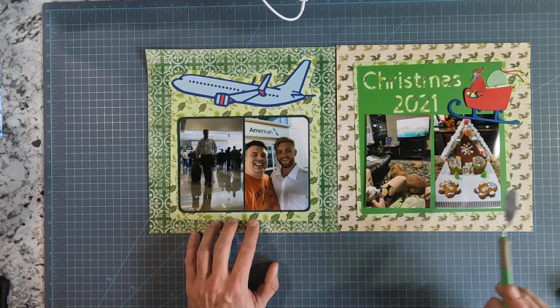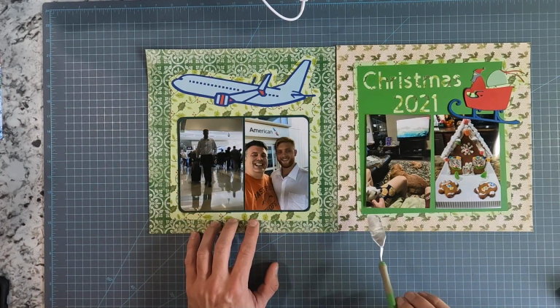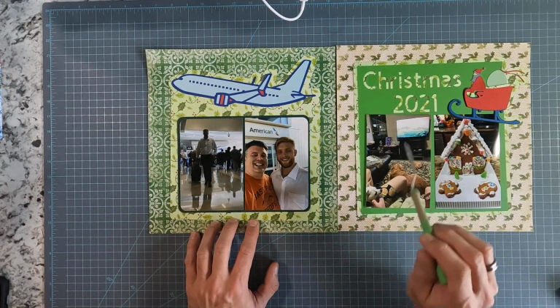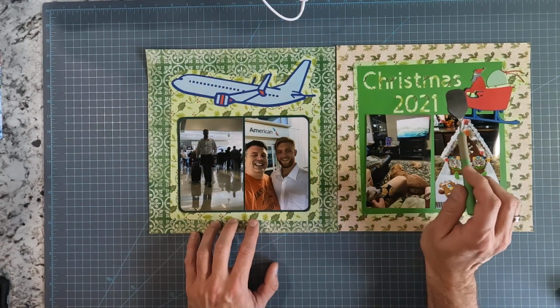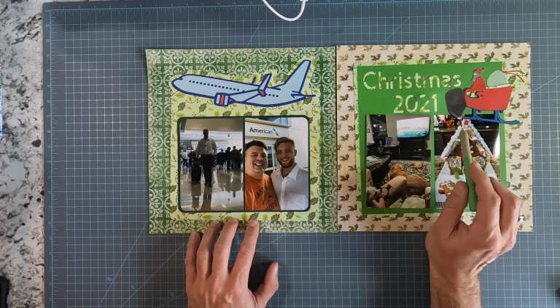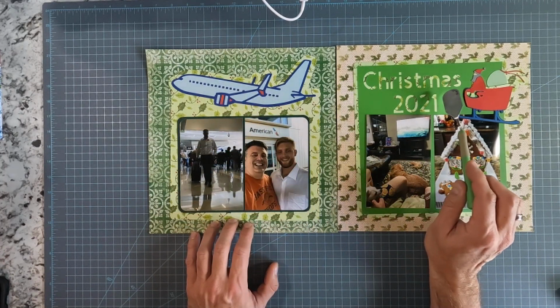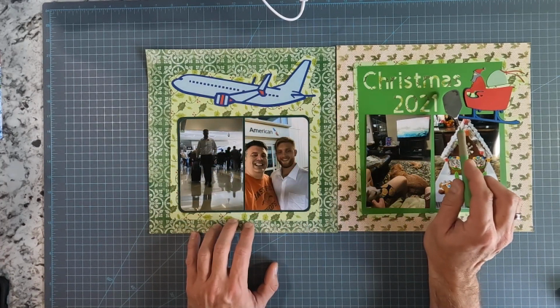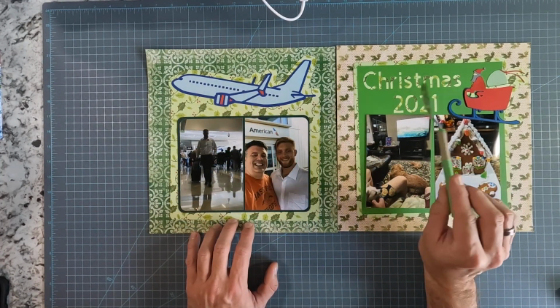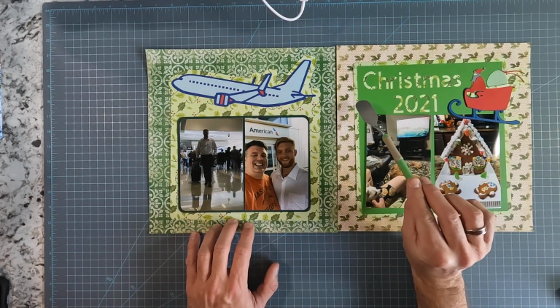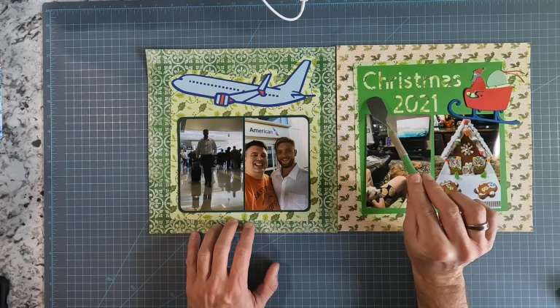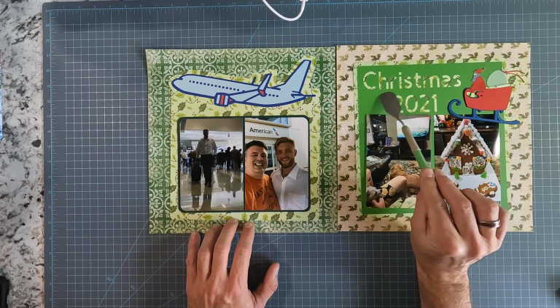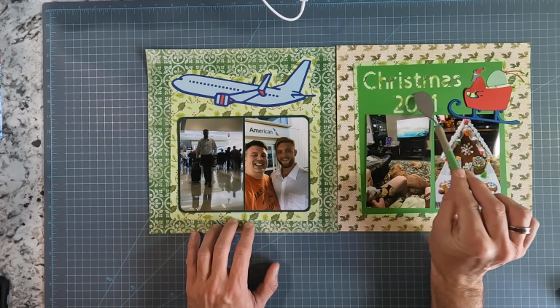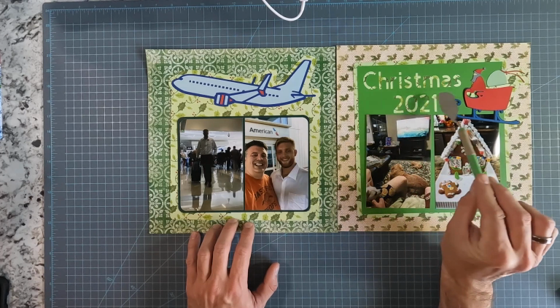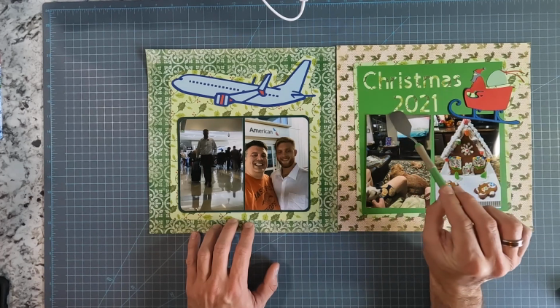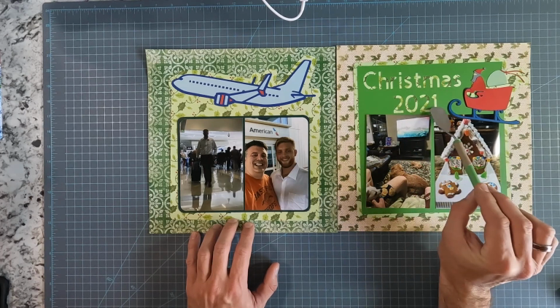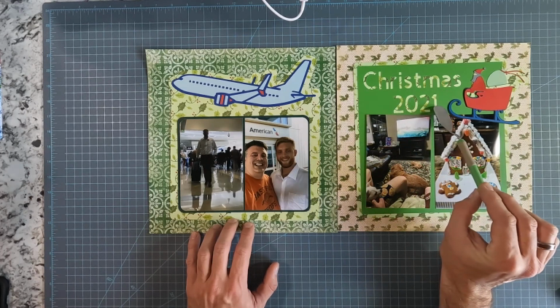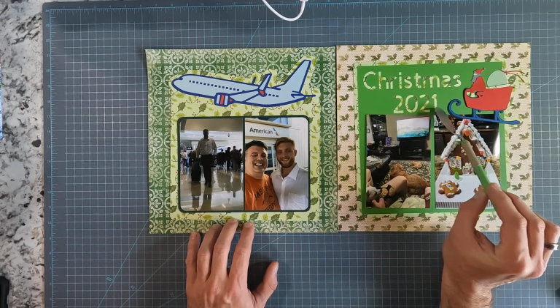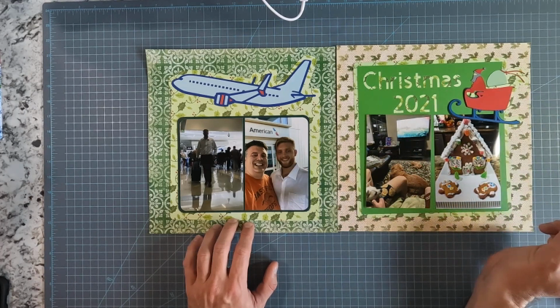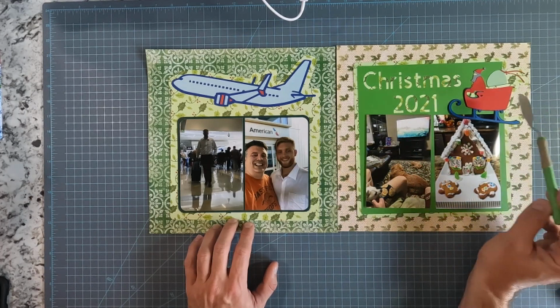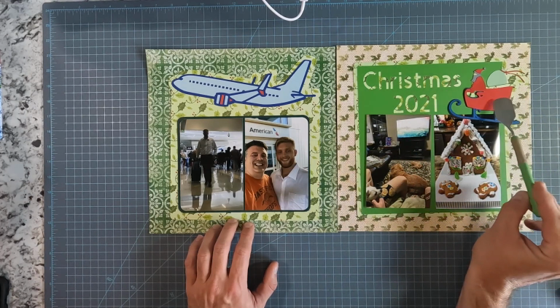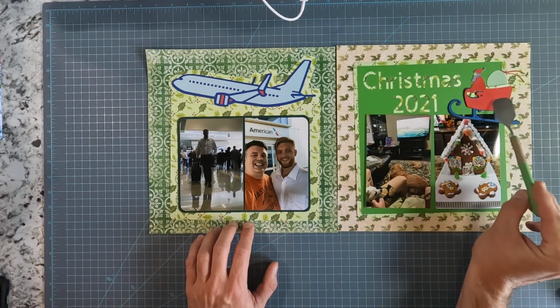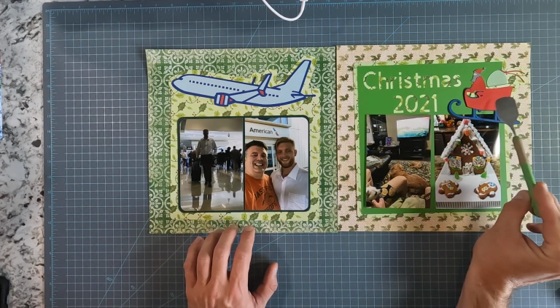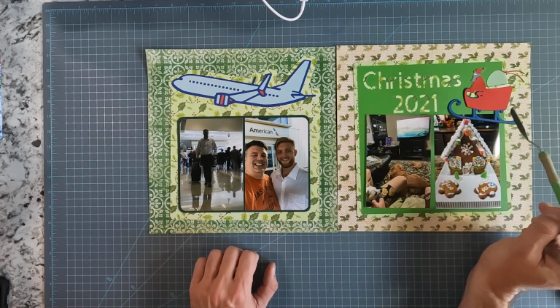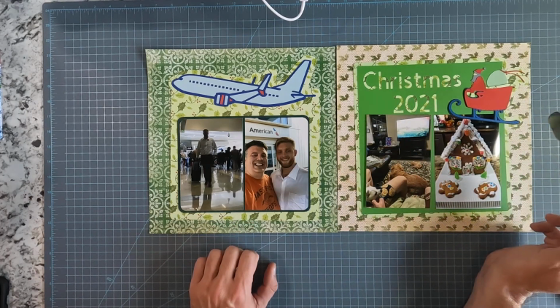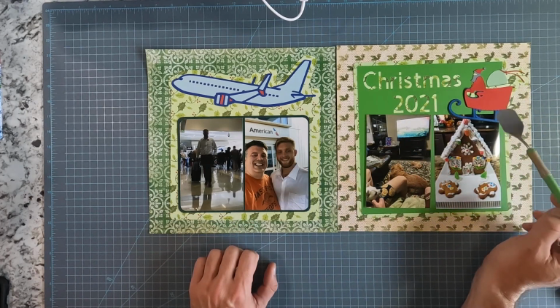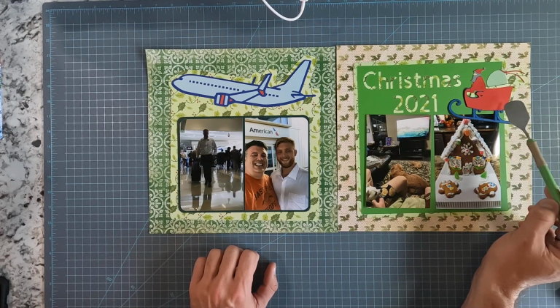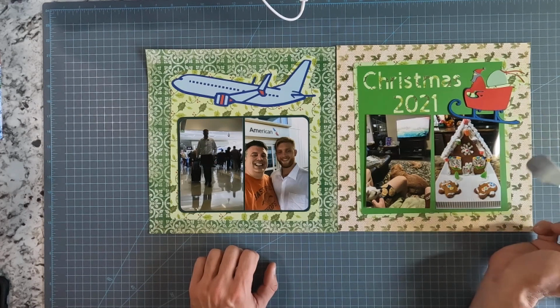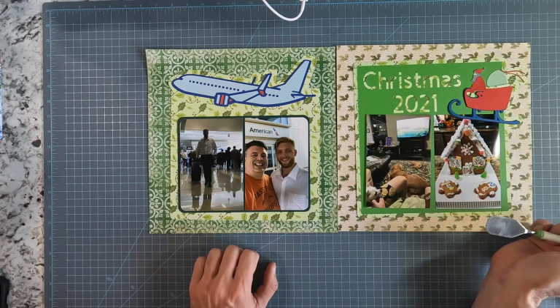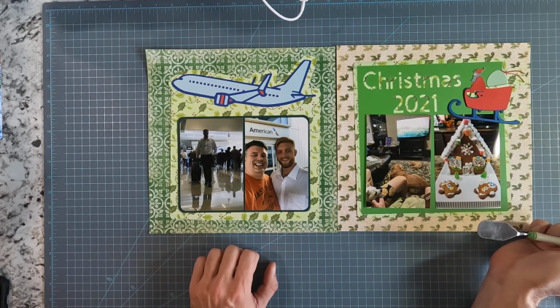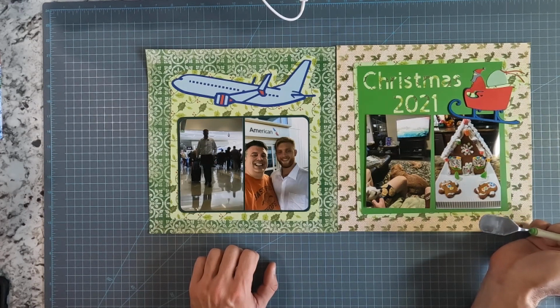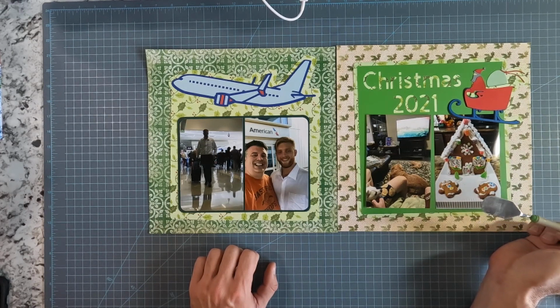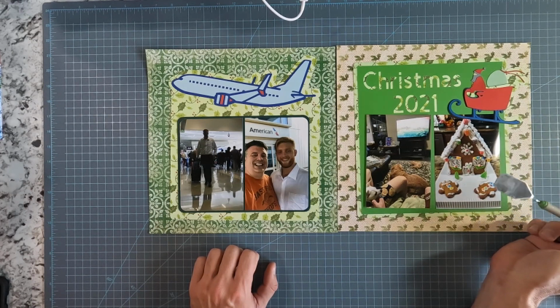Same thing on this side. I used Cricut Design Studio to cut out this Christmas 2021, and also cut out the little Santa and the sleigh using my Cricut machine.